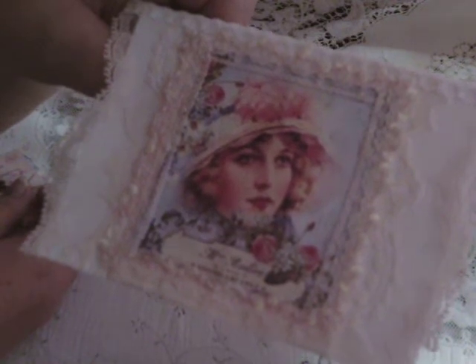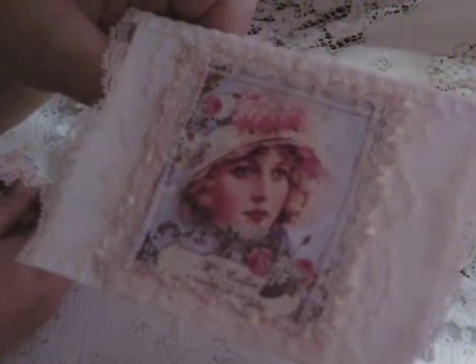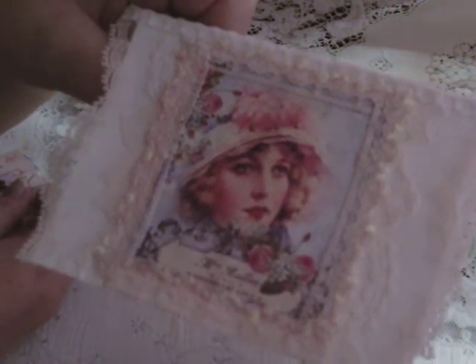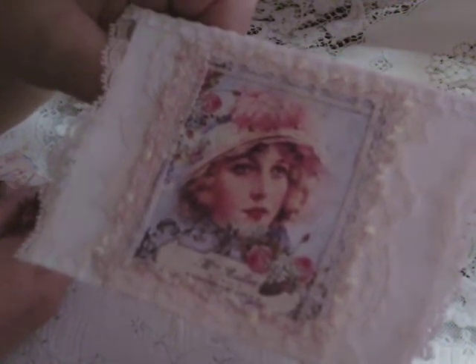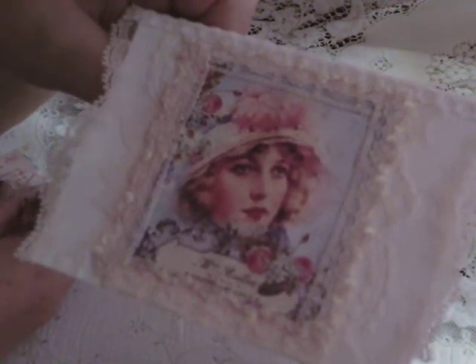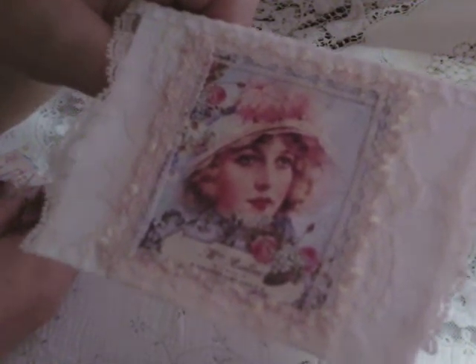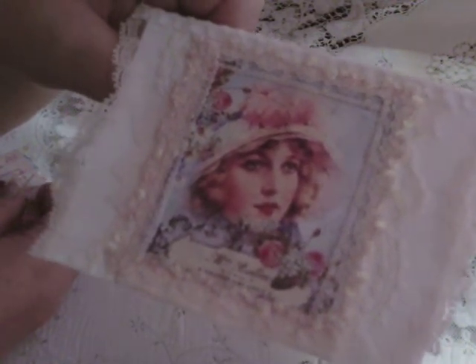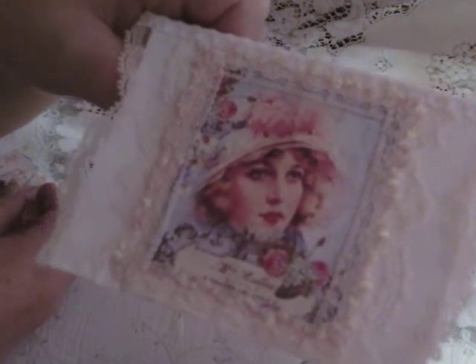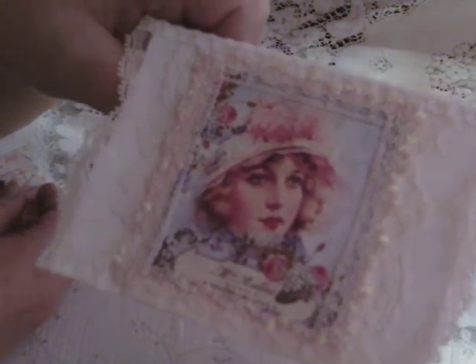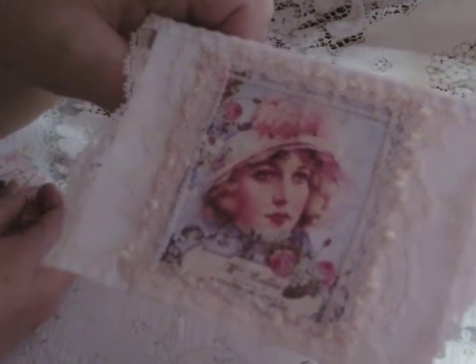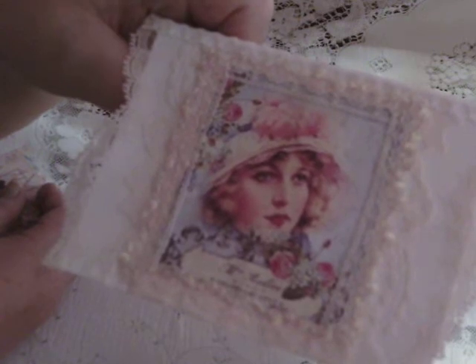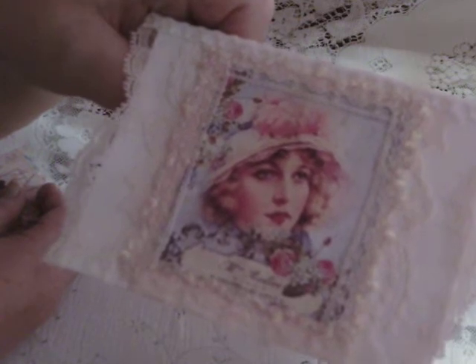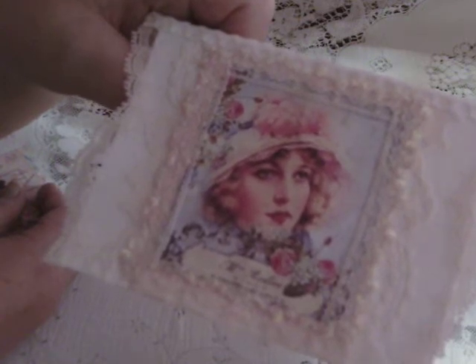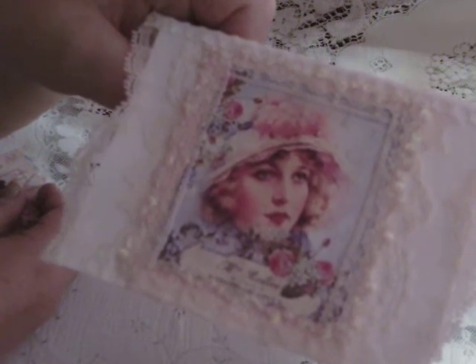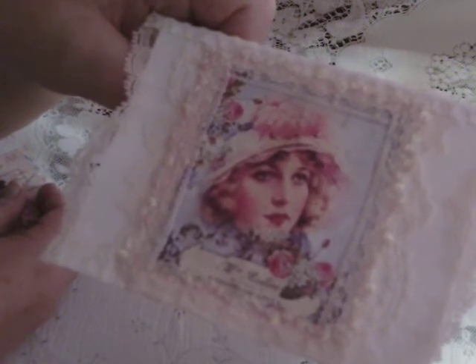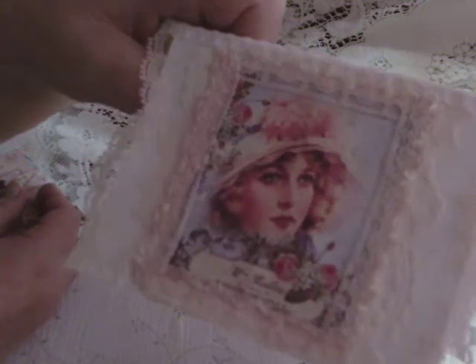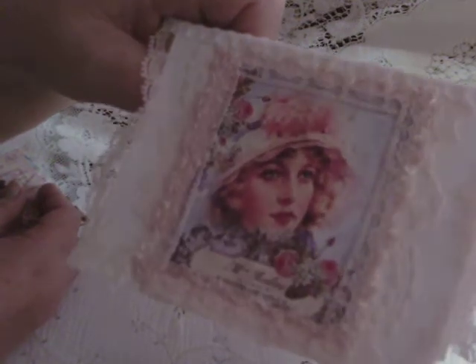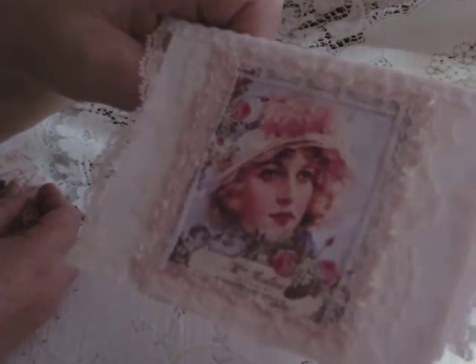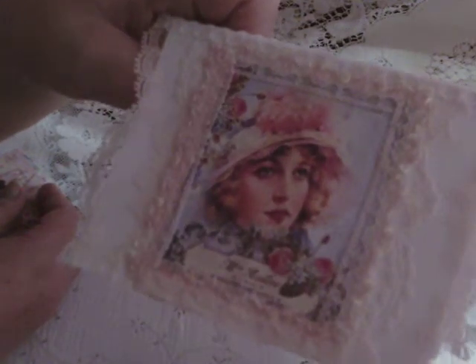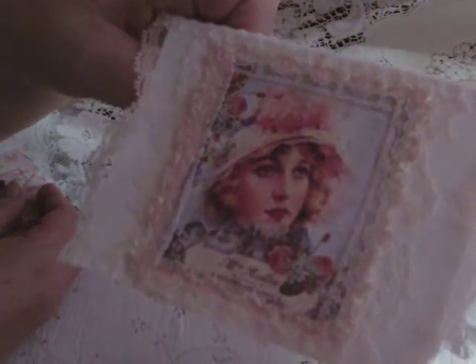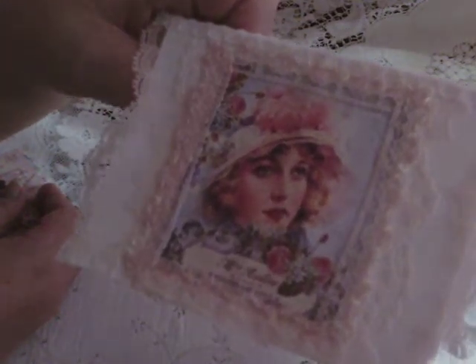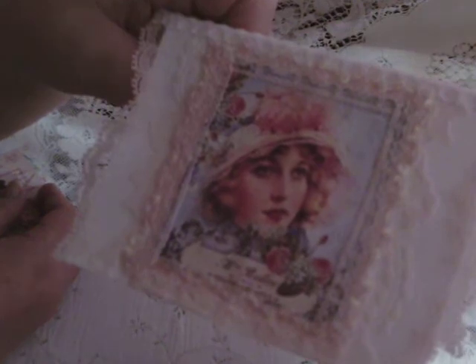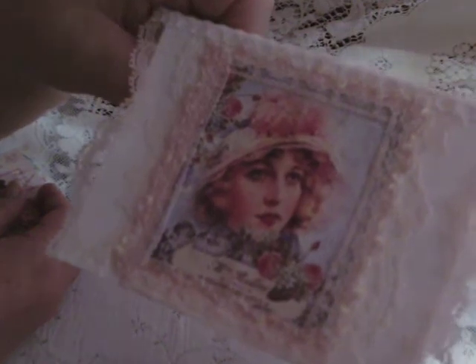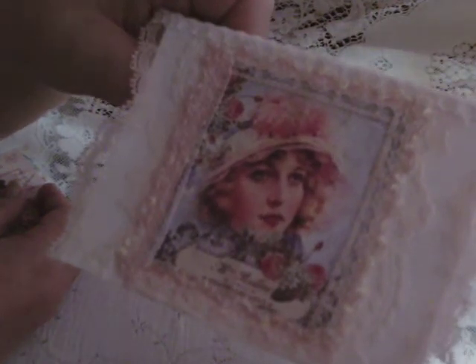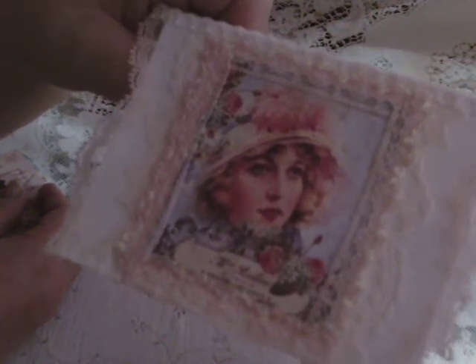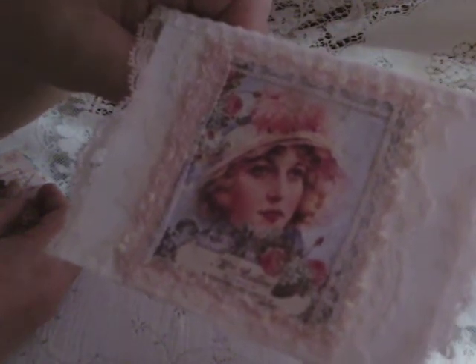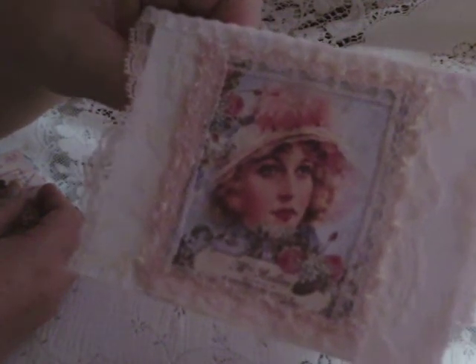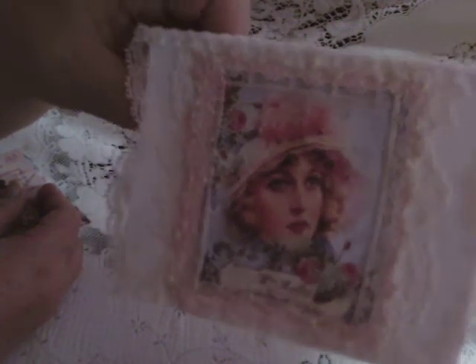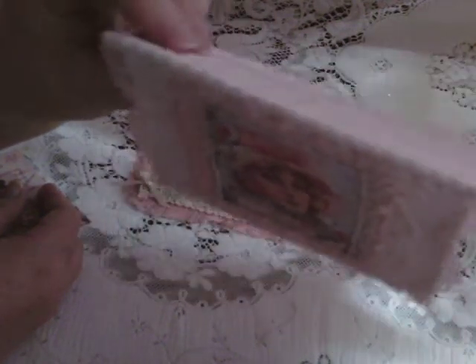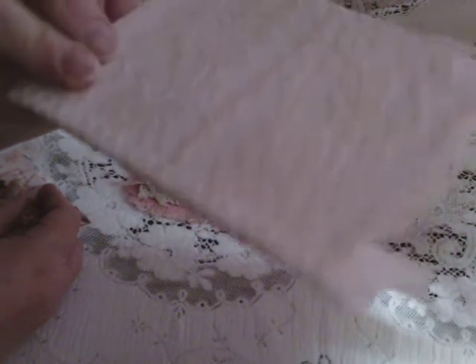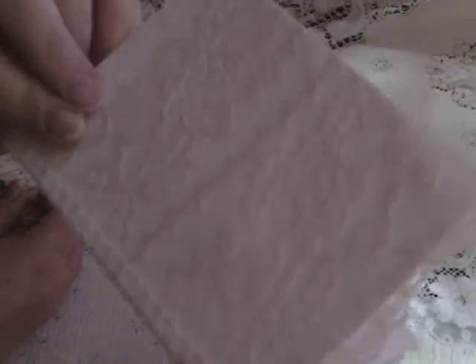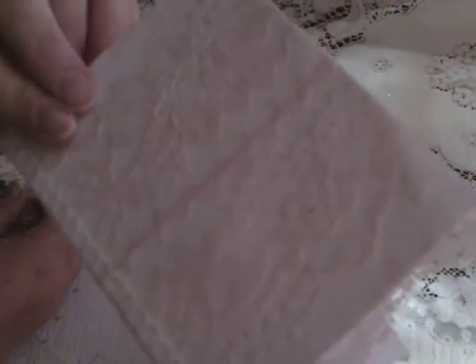There's a lovely vintage image, decorated with lace trim and sequins all the way around, and then there's lace on the card — lace all over.